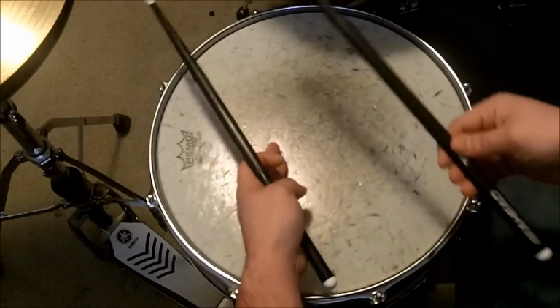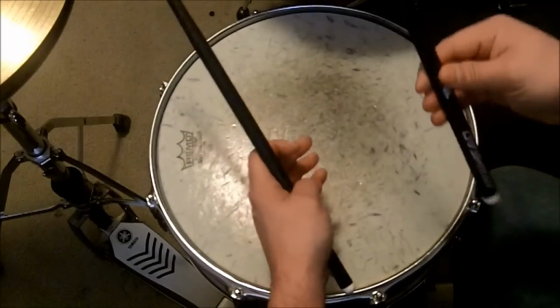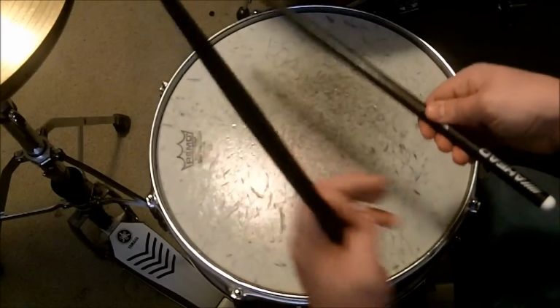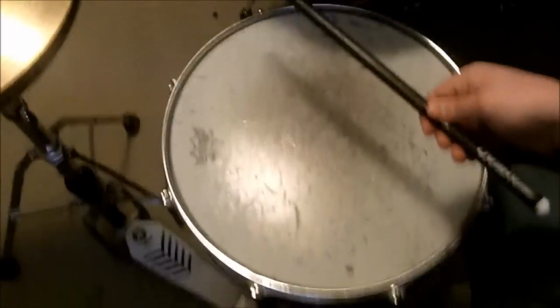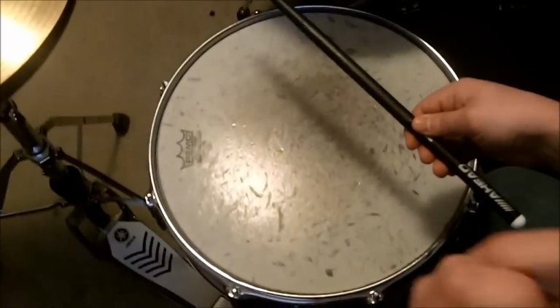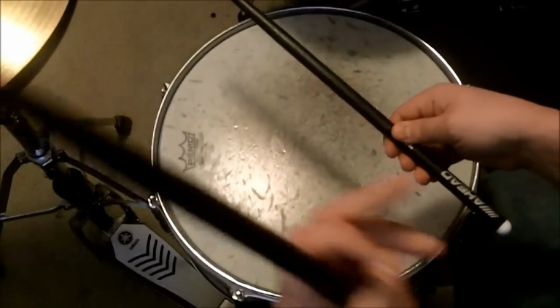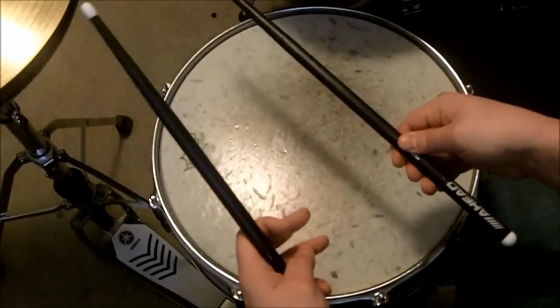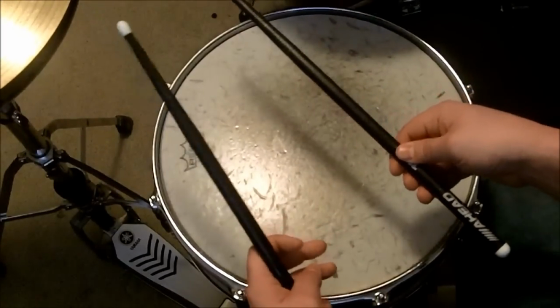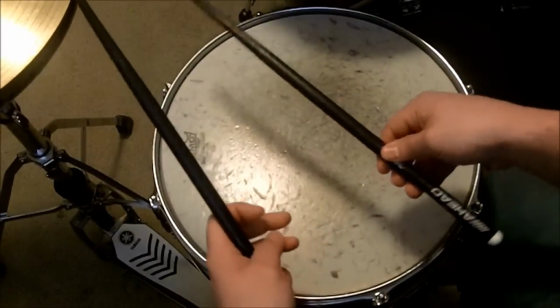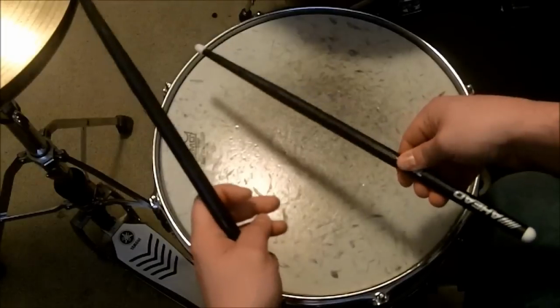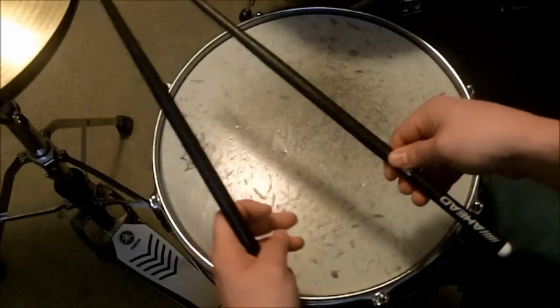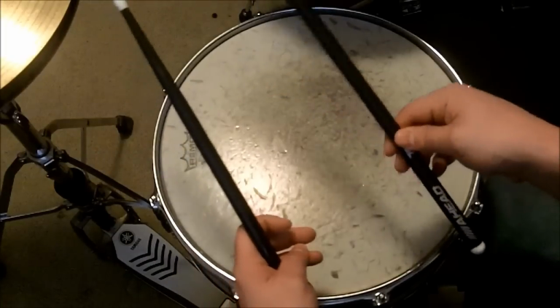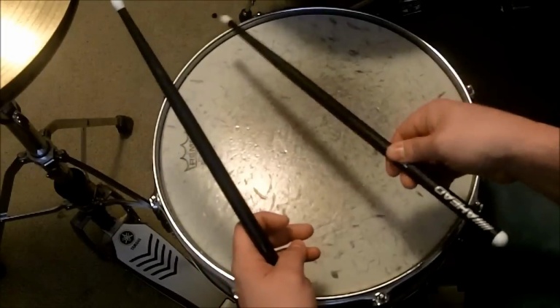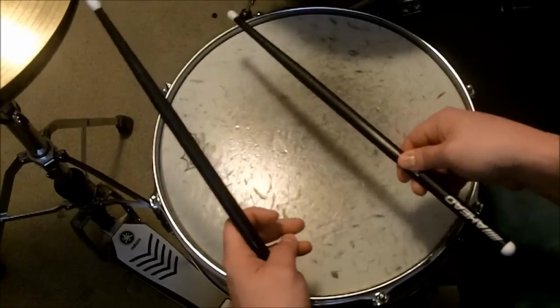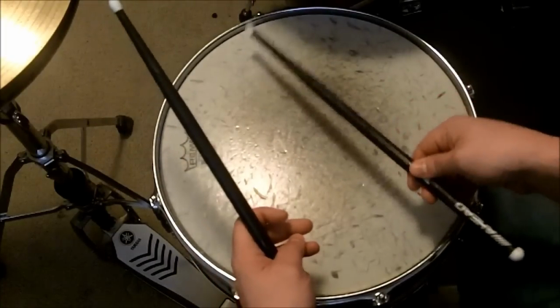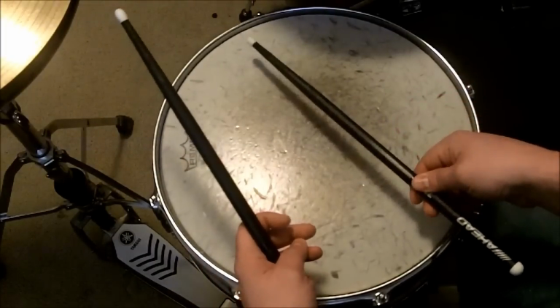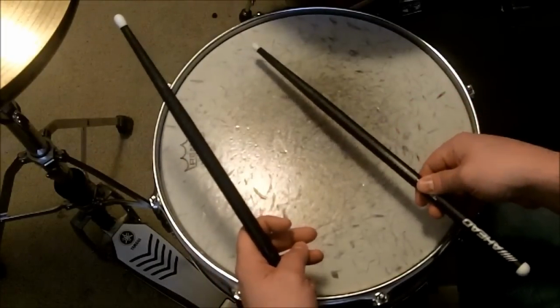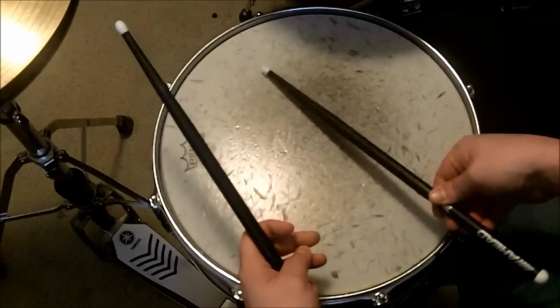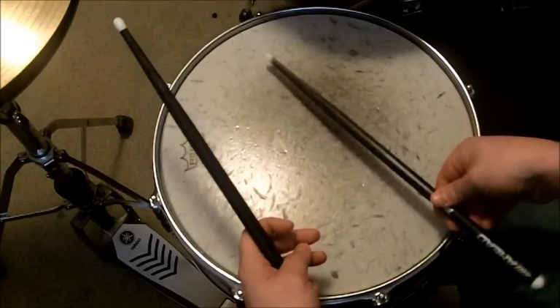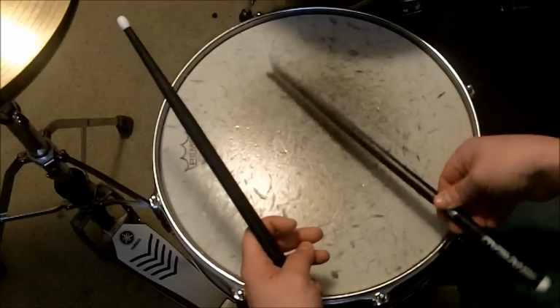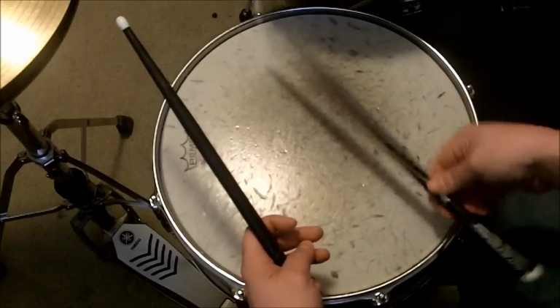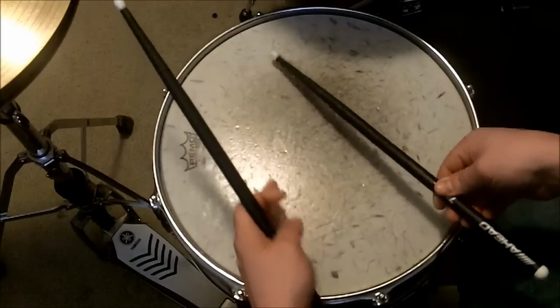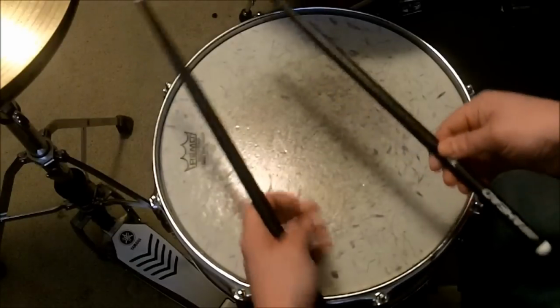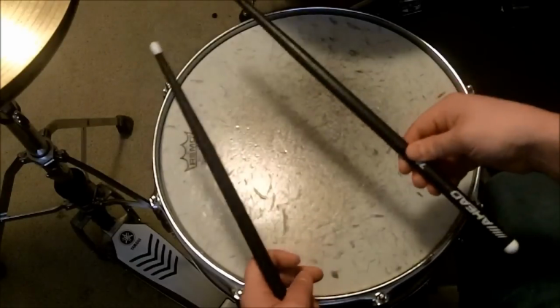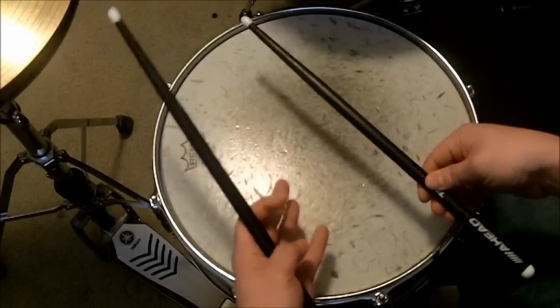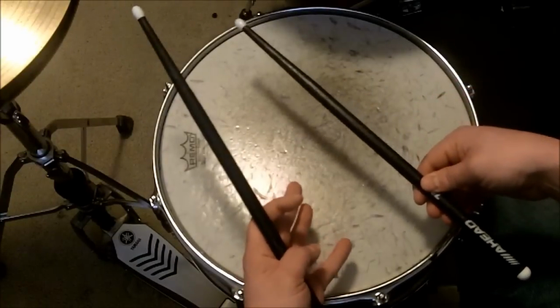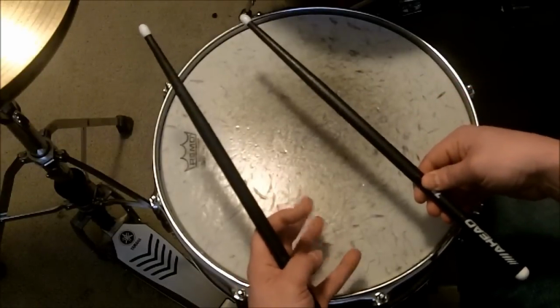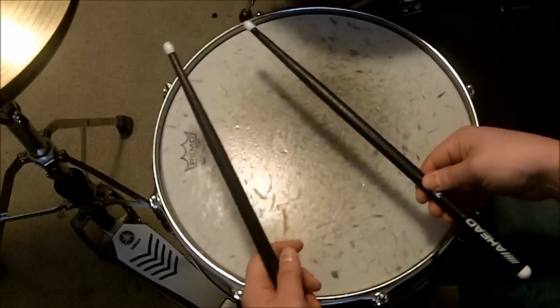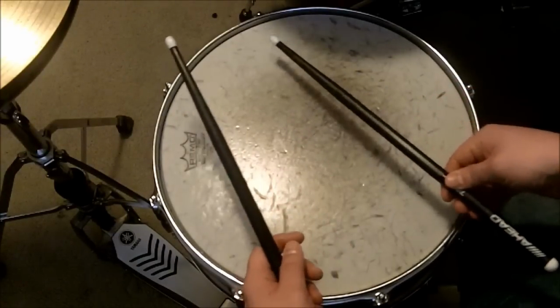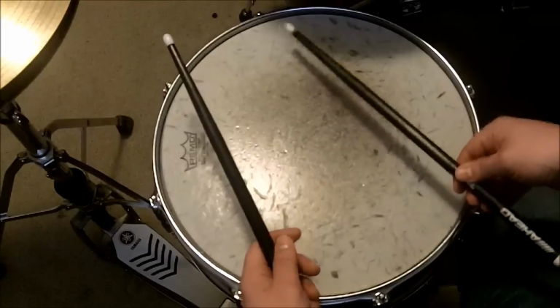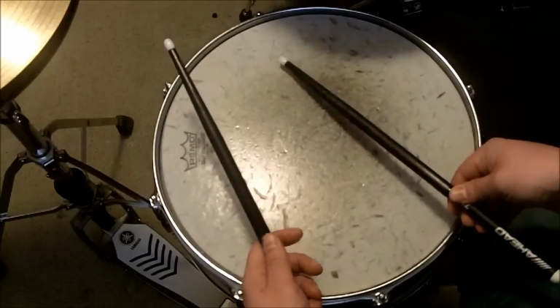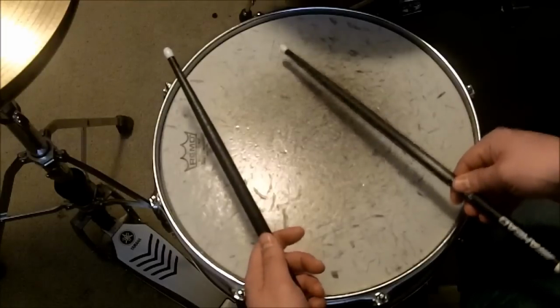You're going to use your thumb and your index finger to push down on the drumstick until it rapidly hits the snare drum. And you're going to do so in a circular motion.